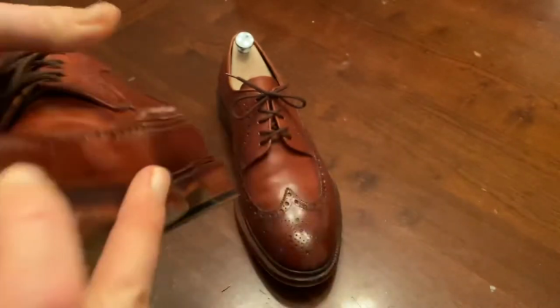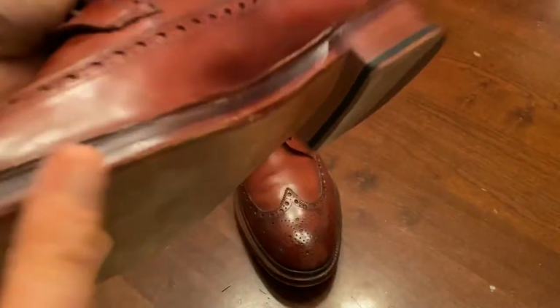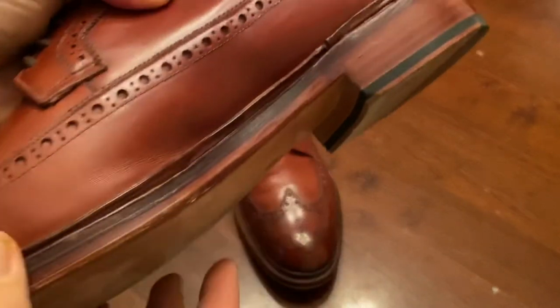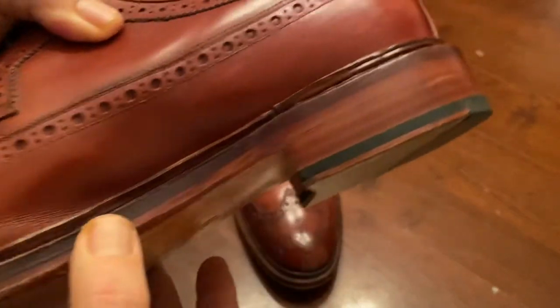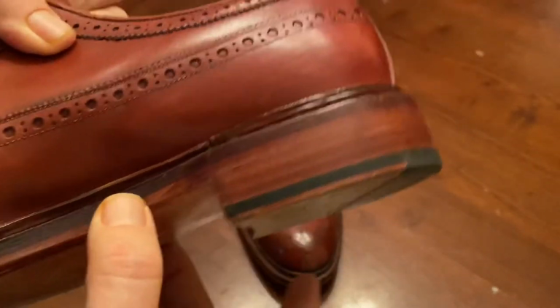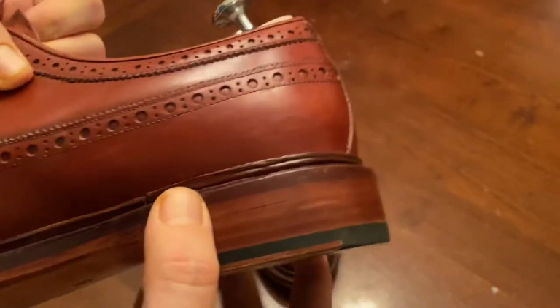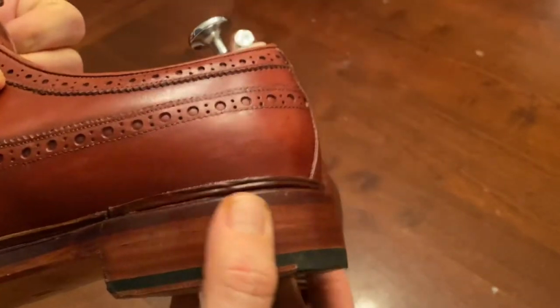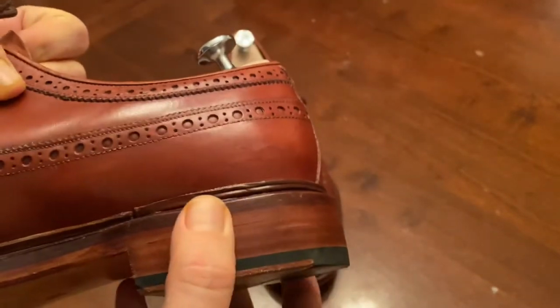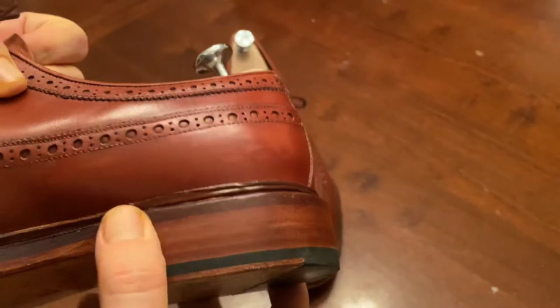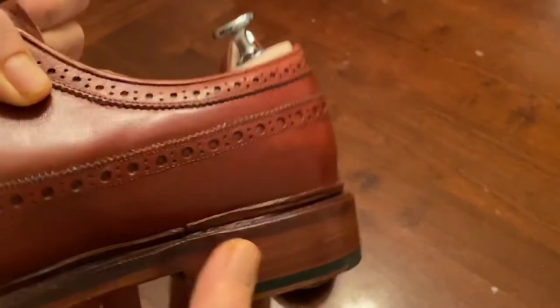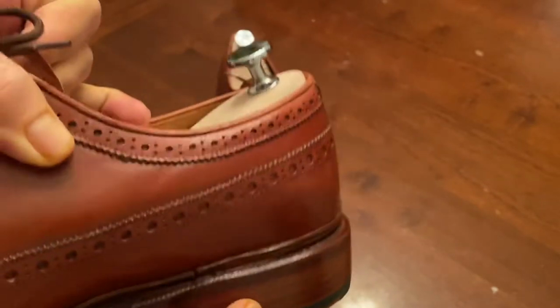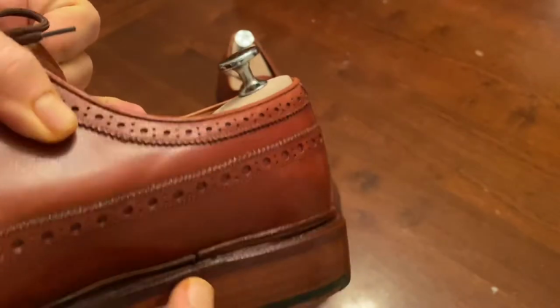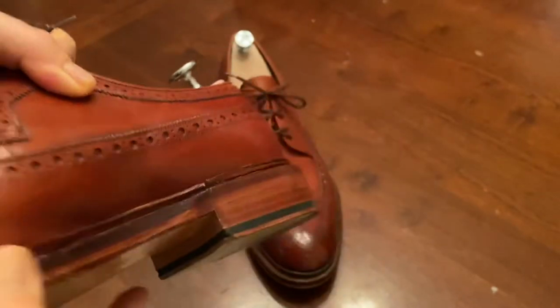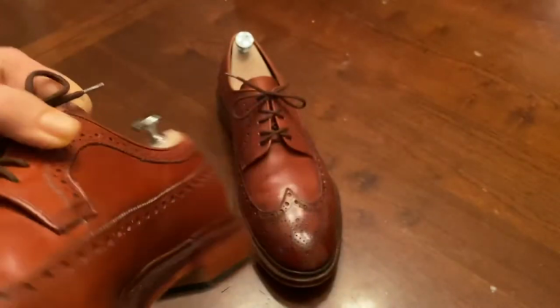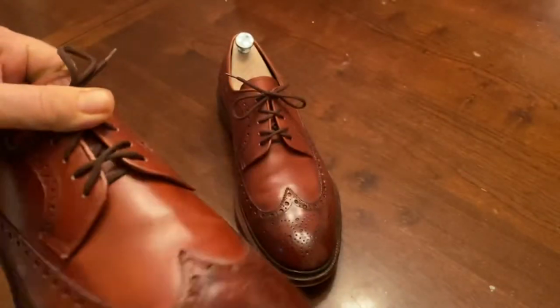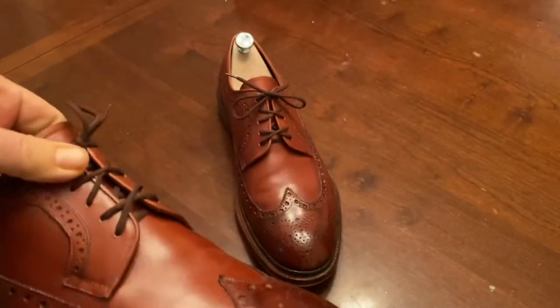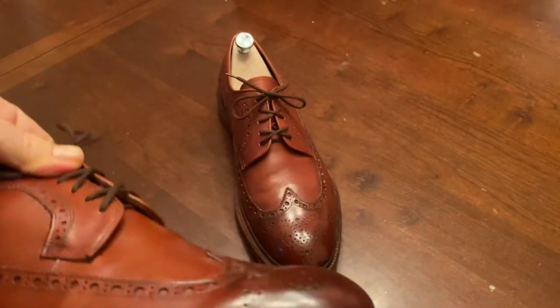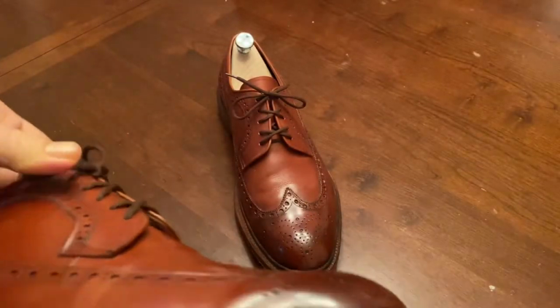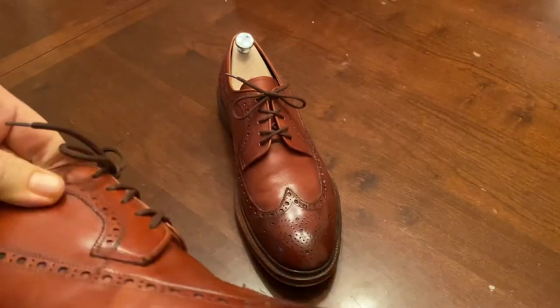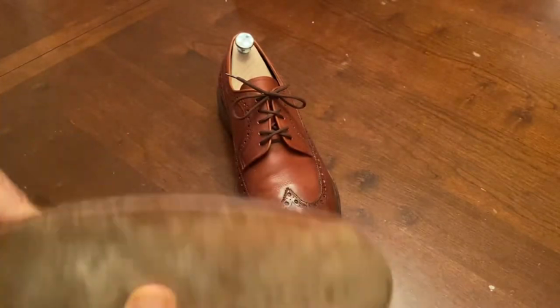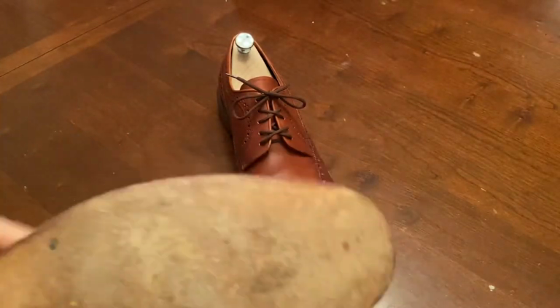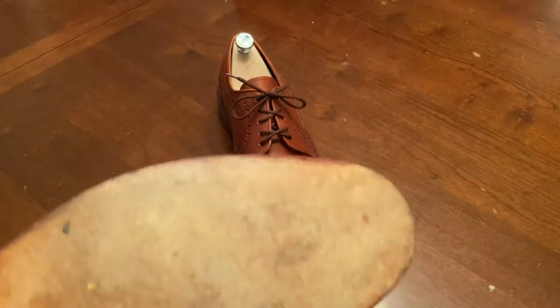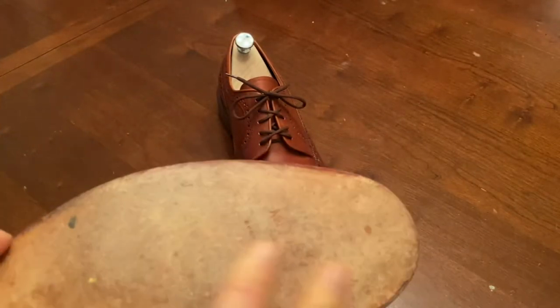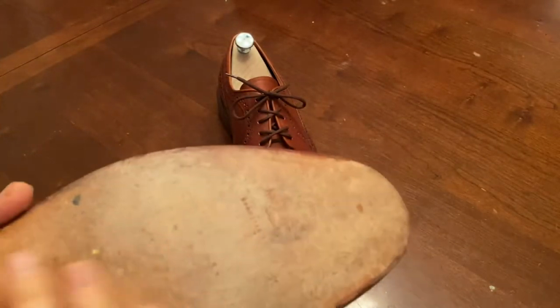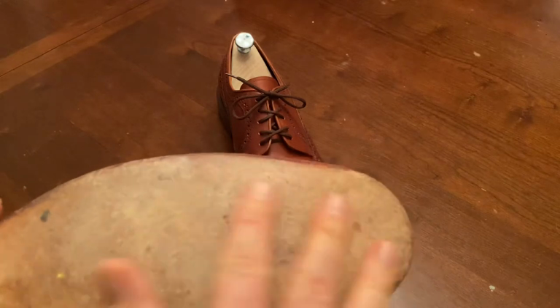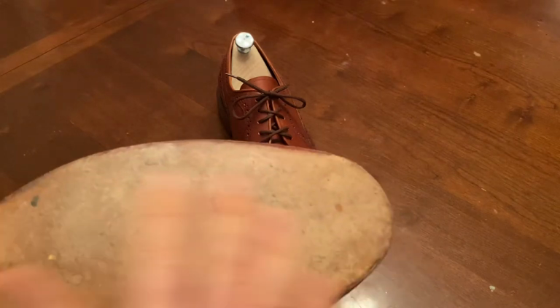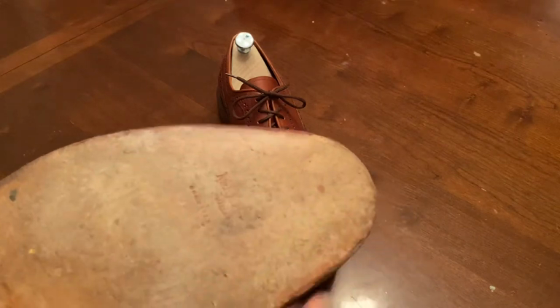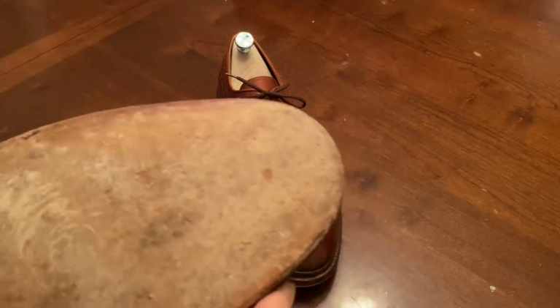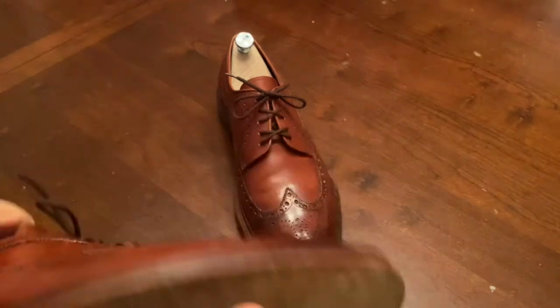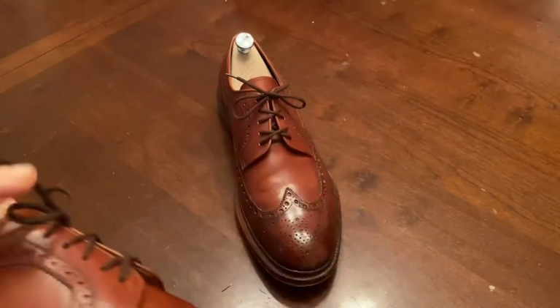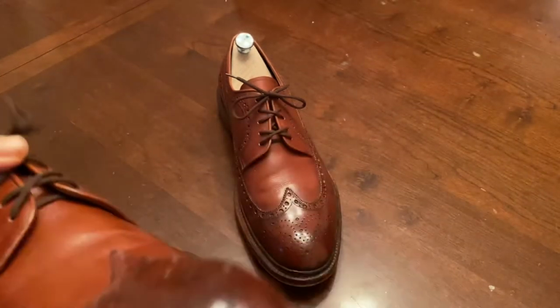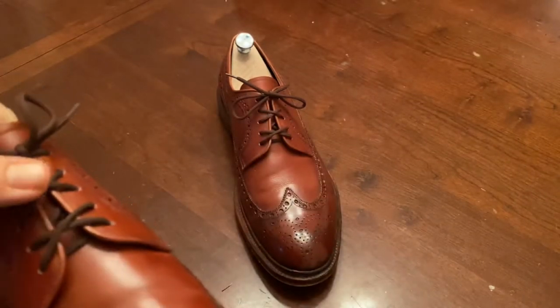They used the wheel that created the edge along the bottom and a little bit of an edge on the top — they call that edging. So a little bit of work done there, and that is the extent of the finishing on these shoes.